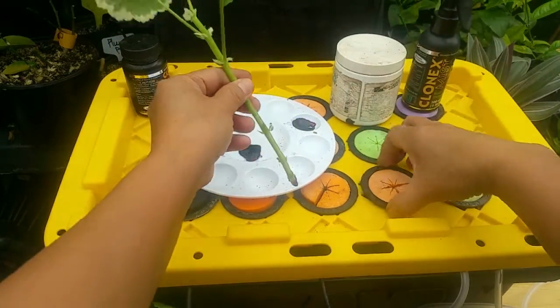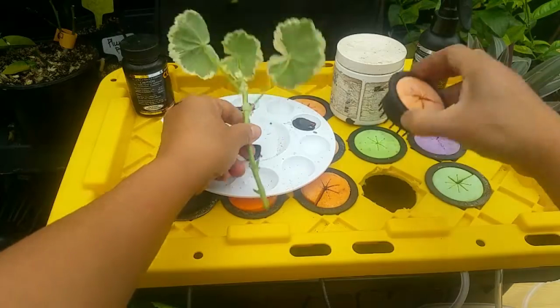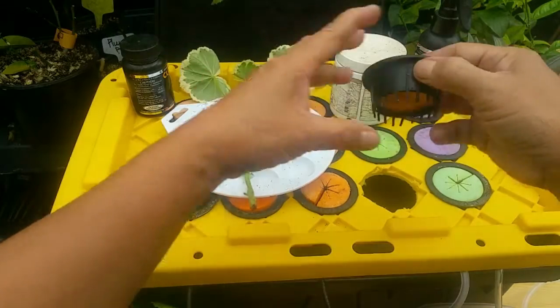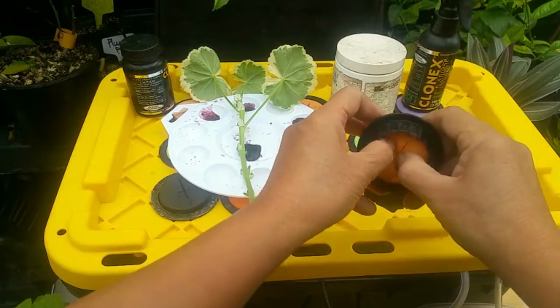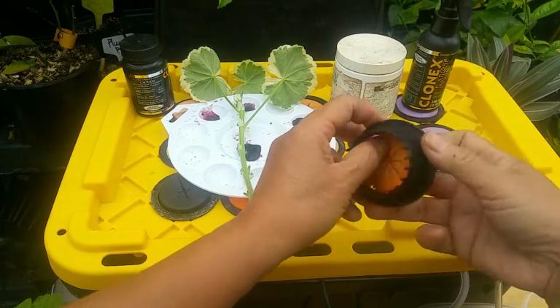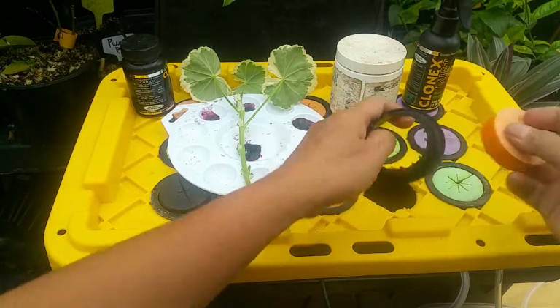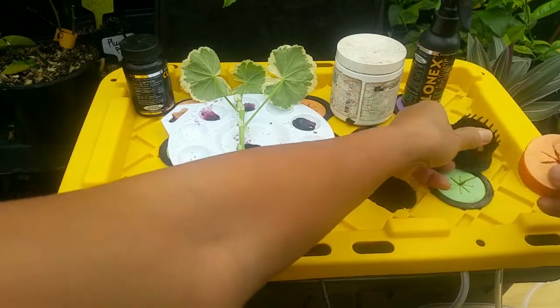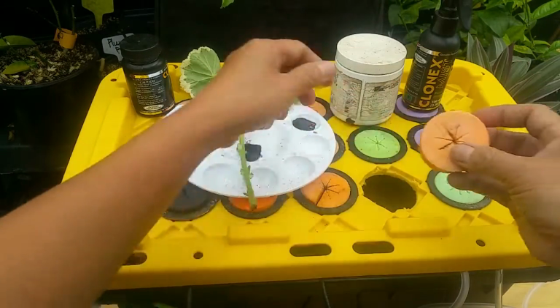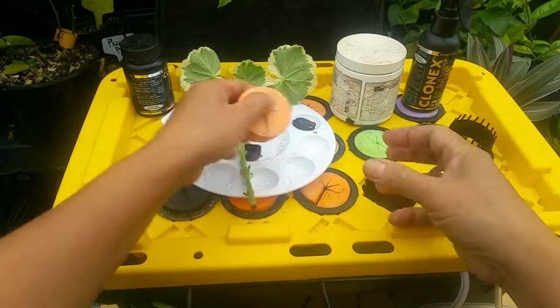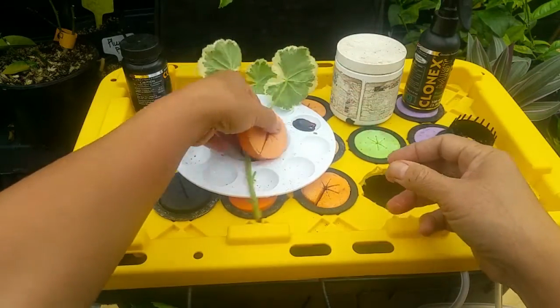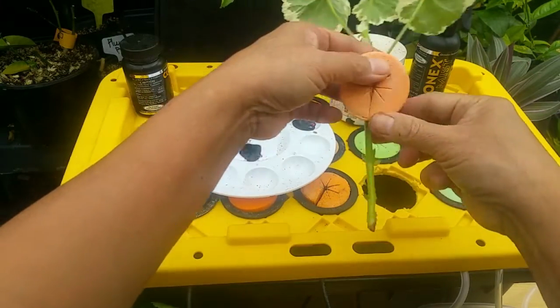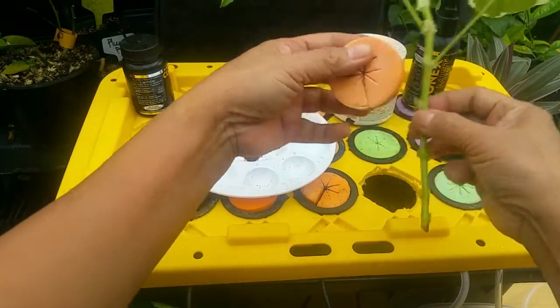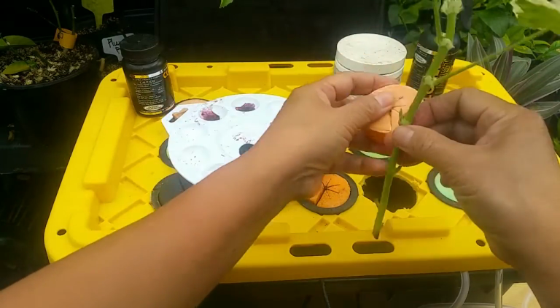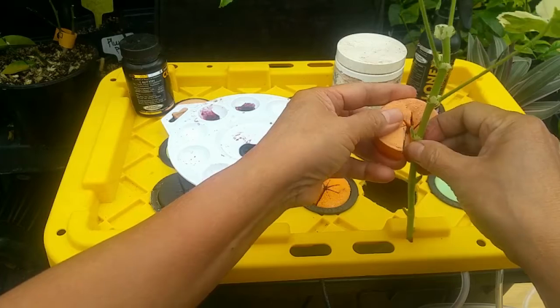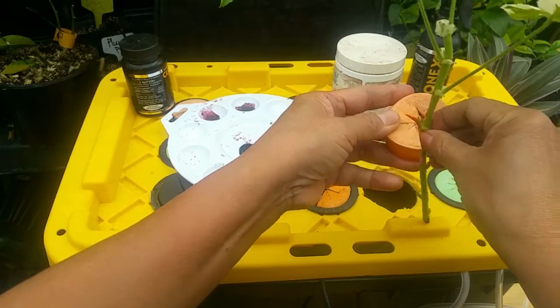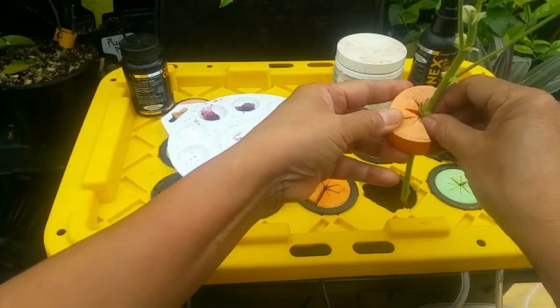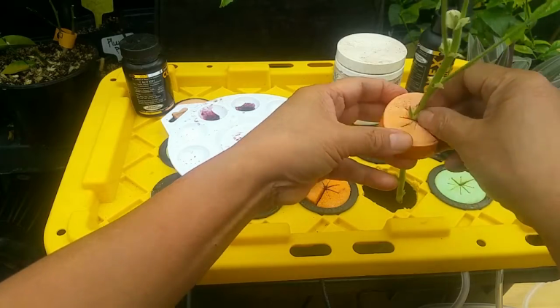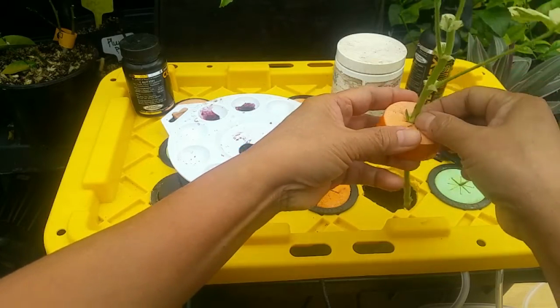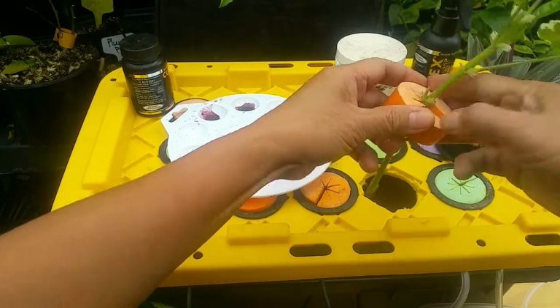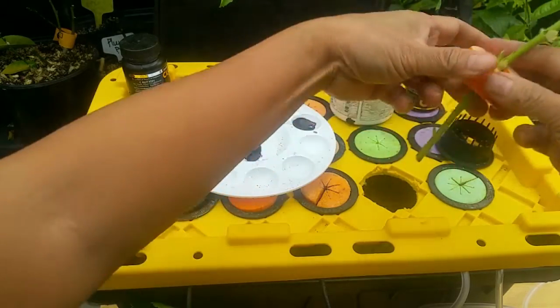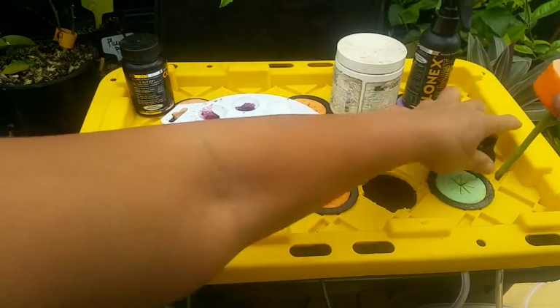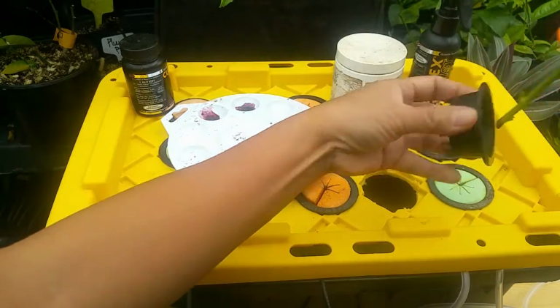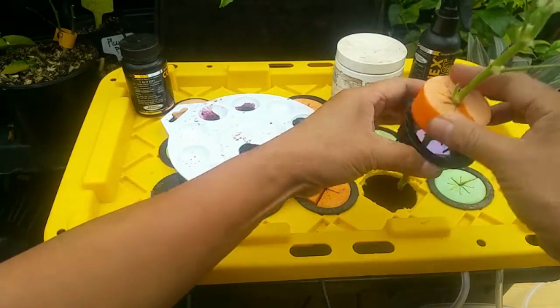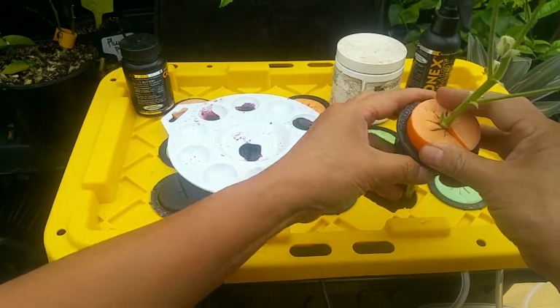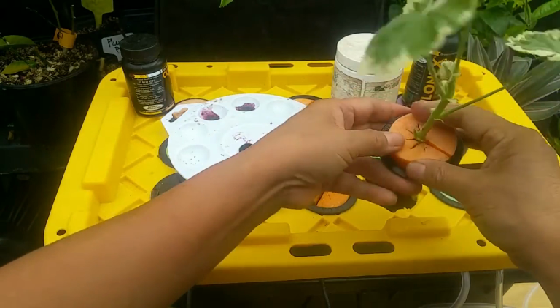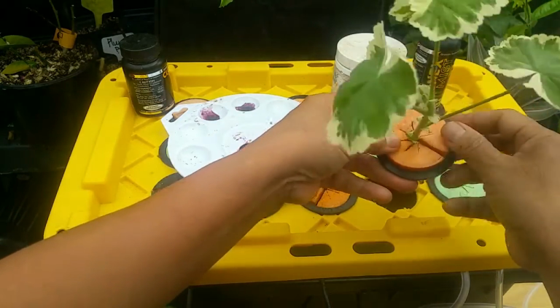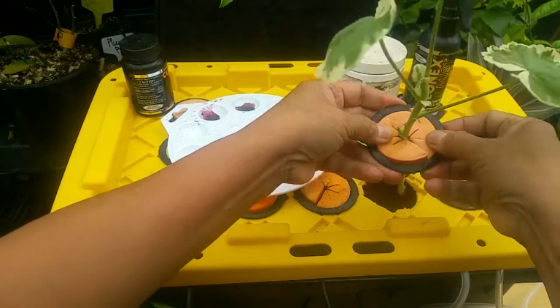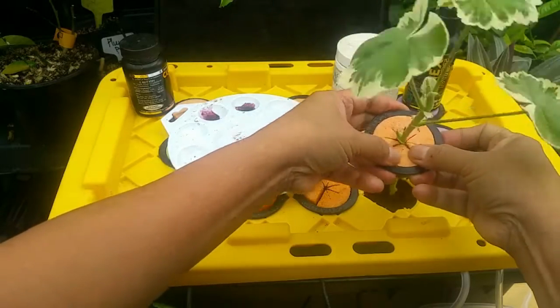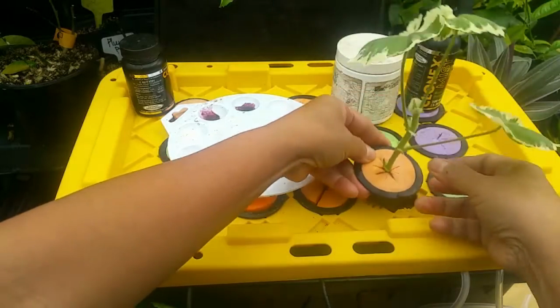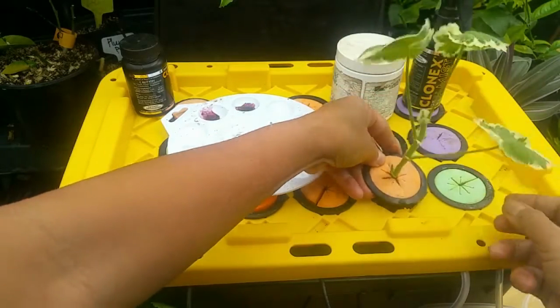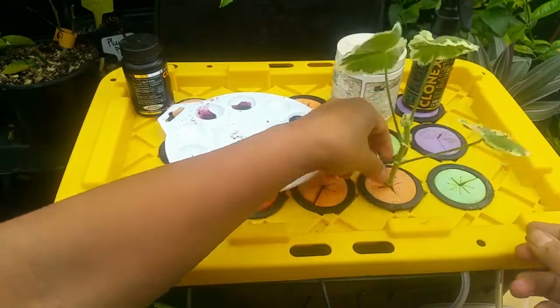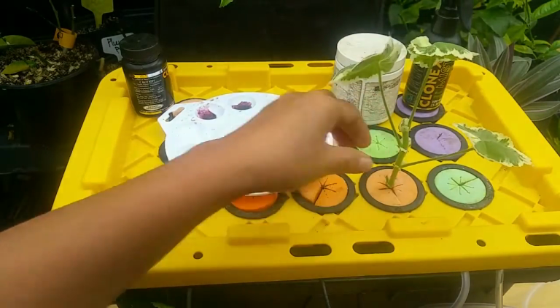Let's go ahead and start our propagation. You just need a small drop of Clonex gel, and I'm going to propagate this geranium. With your insert, you just place the cutting in — you can put multiple cuttings in one insert, but I'm just doing one cutting for now.